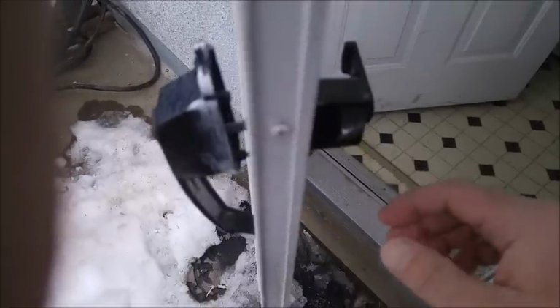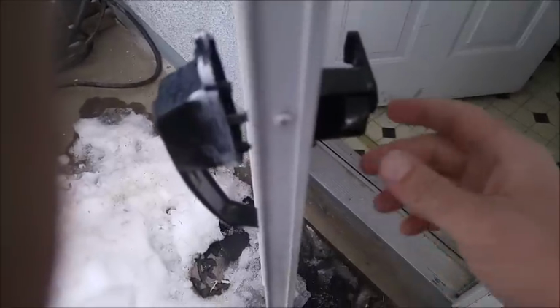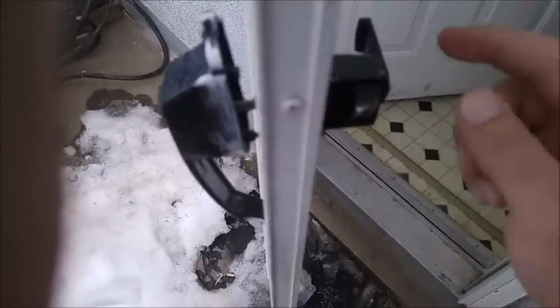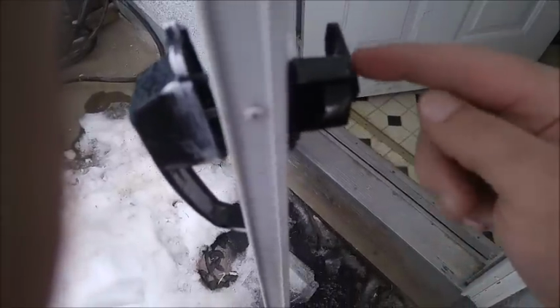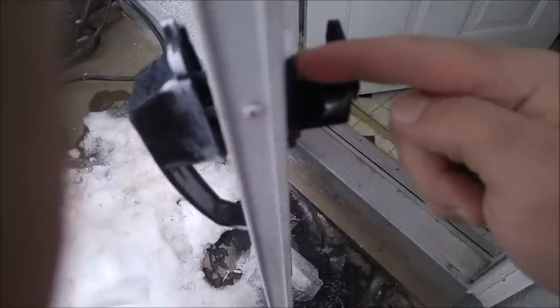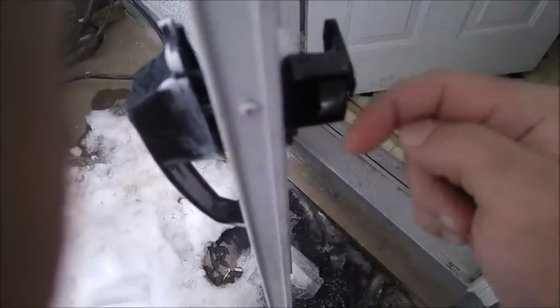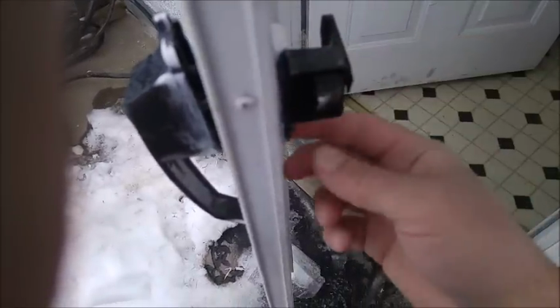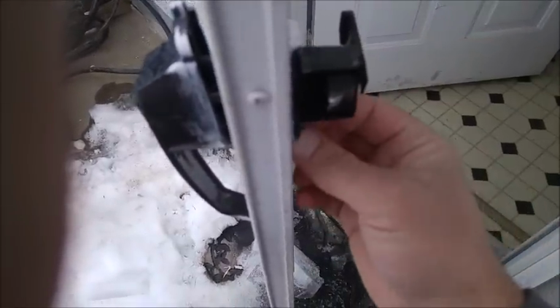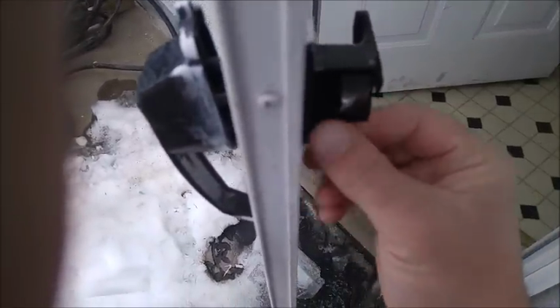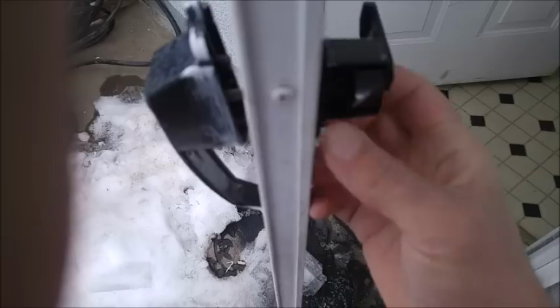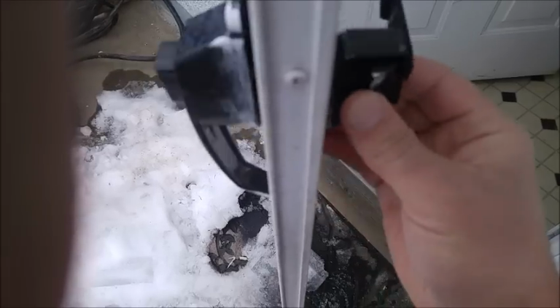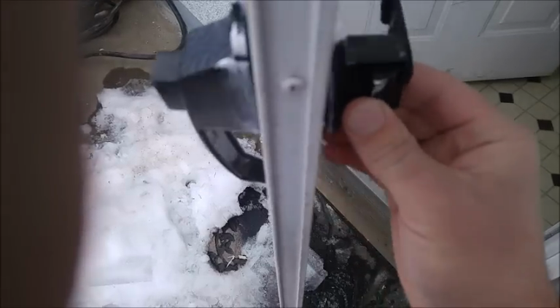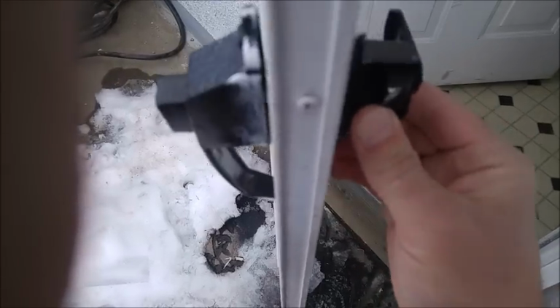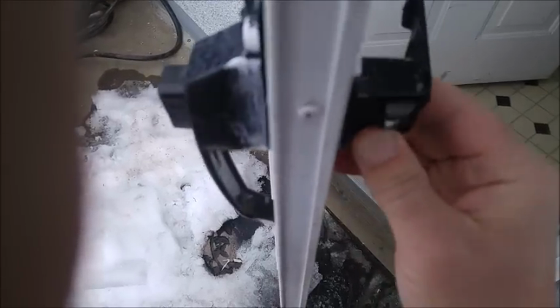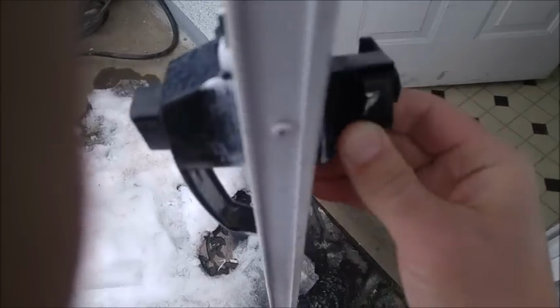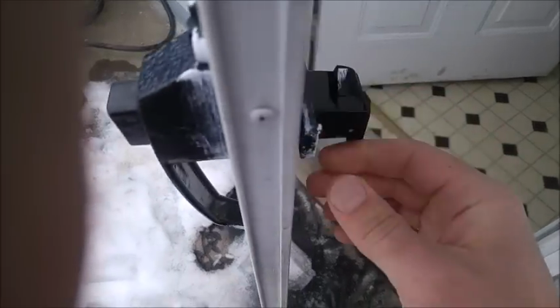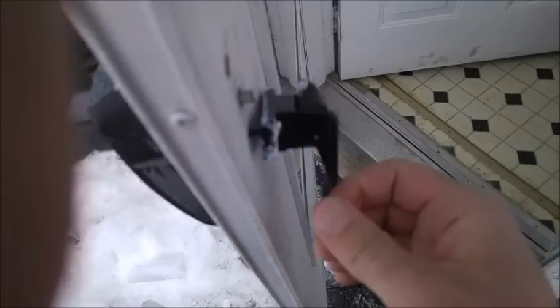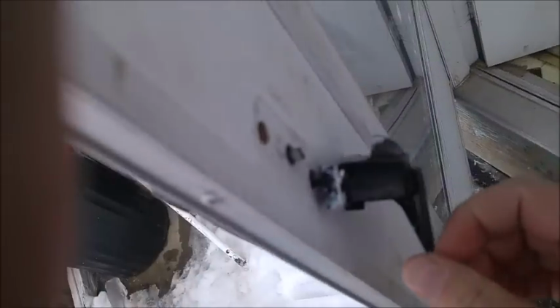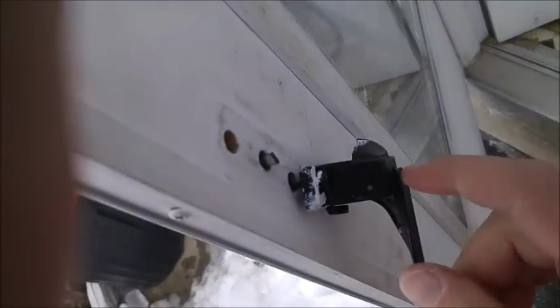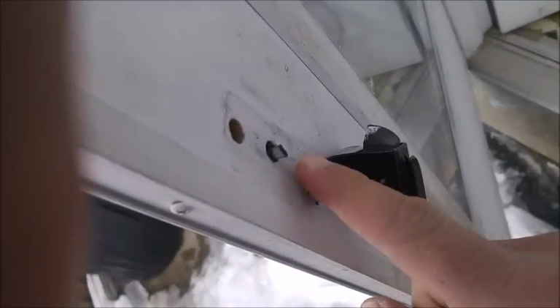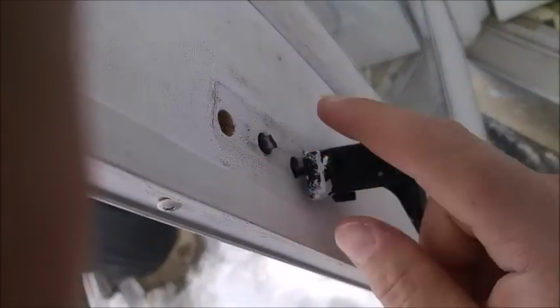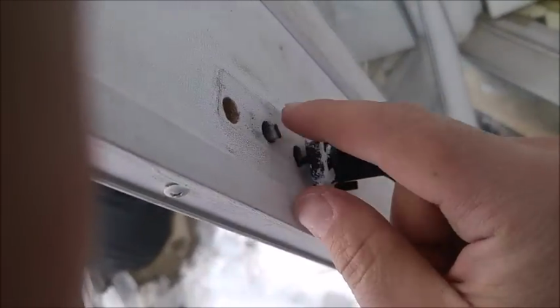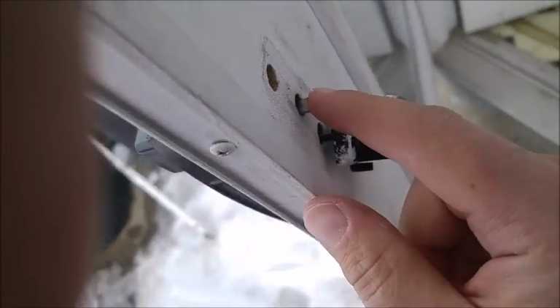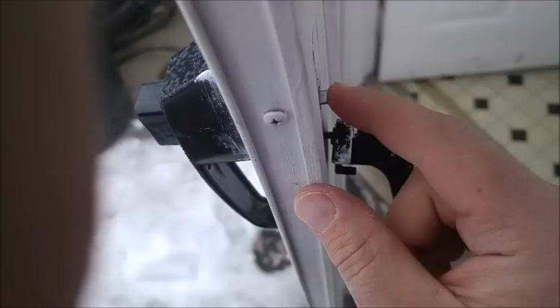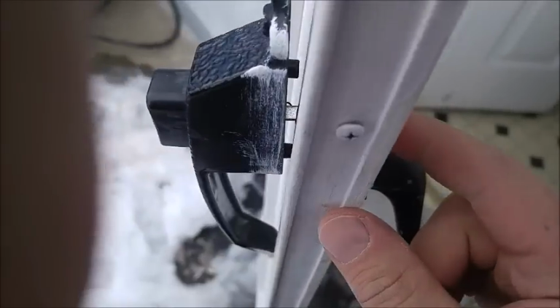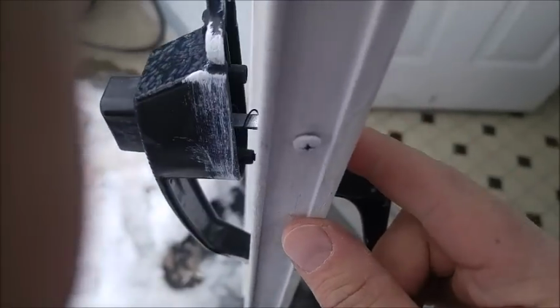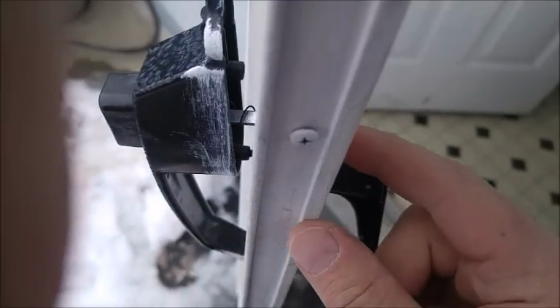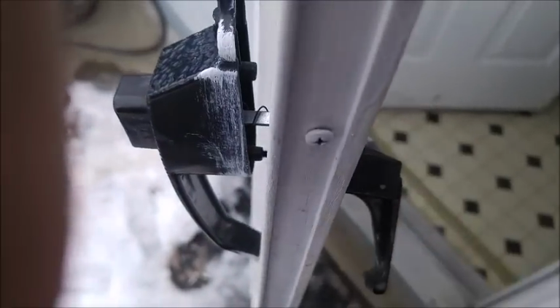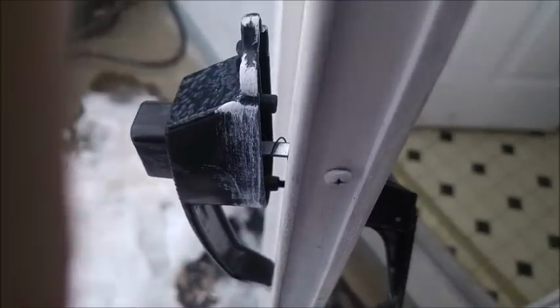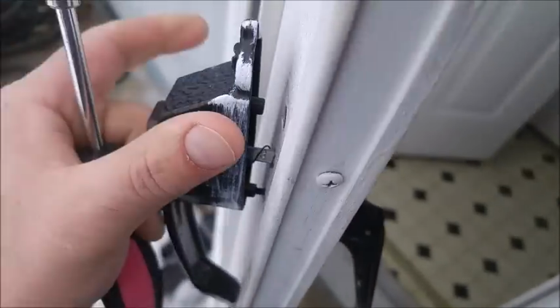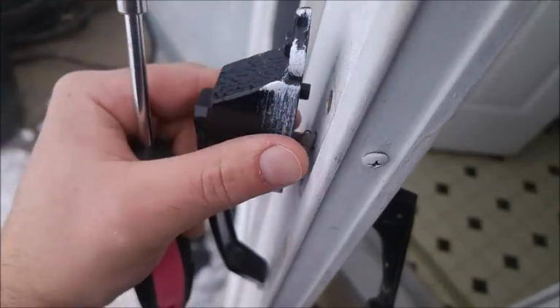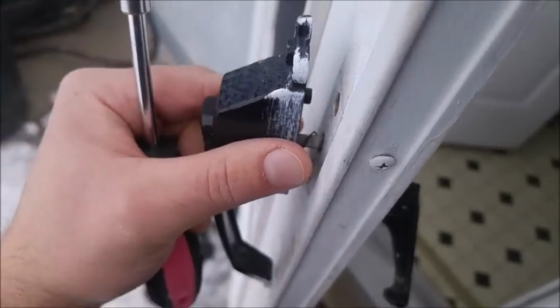As you can see I took one screw out and there's still one more to go. You can see how this is assembled — the little metal piece, there are three holes here.